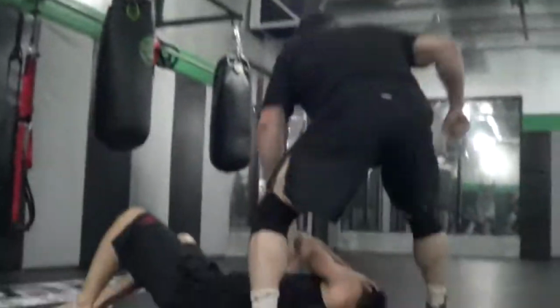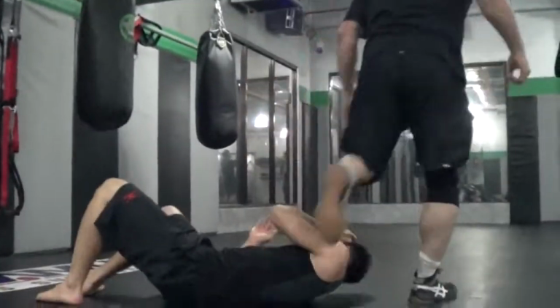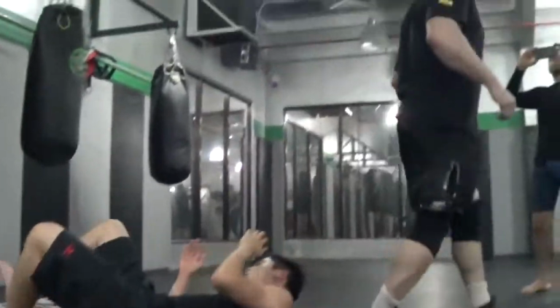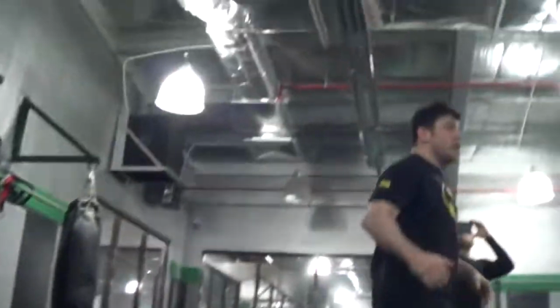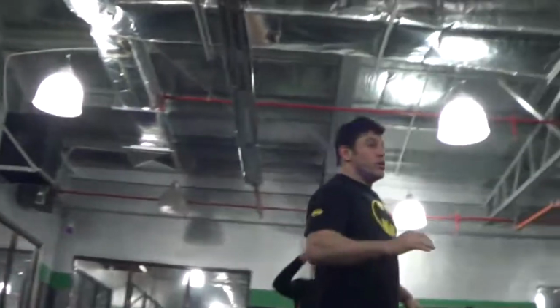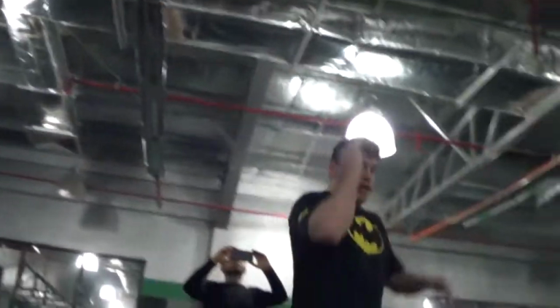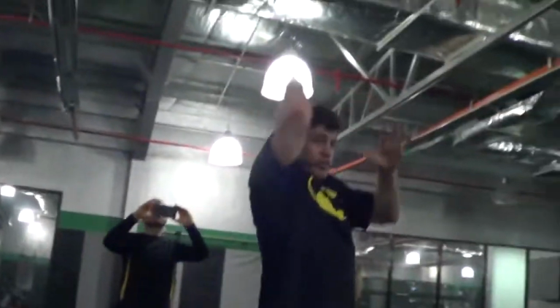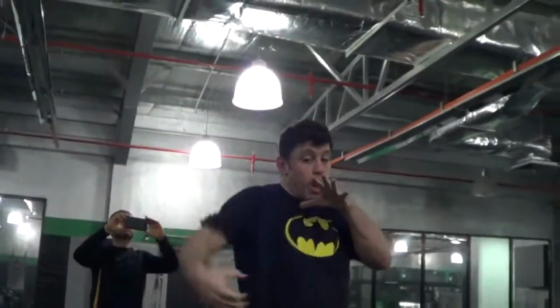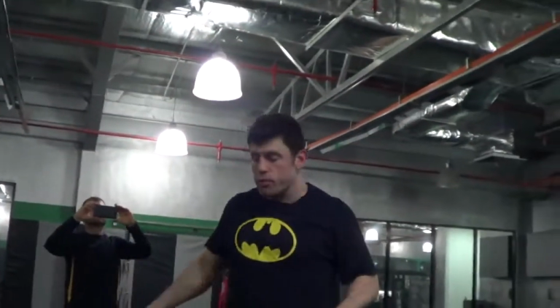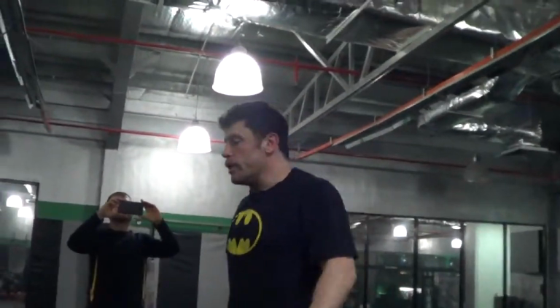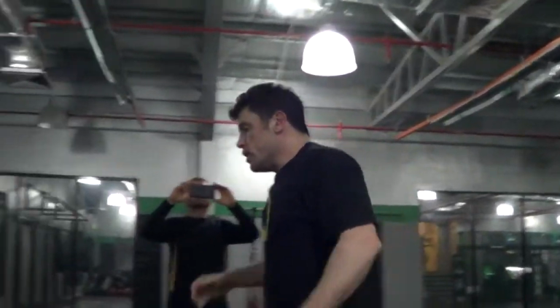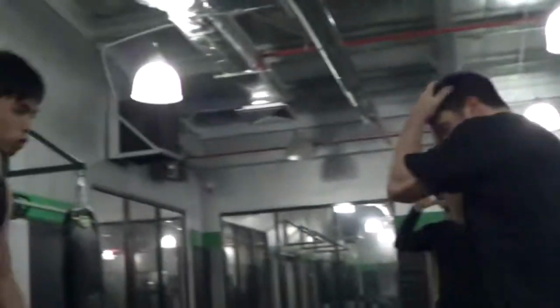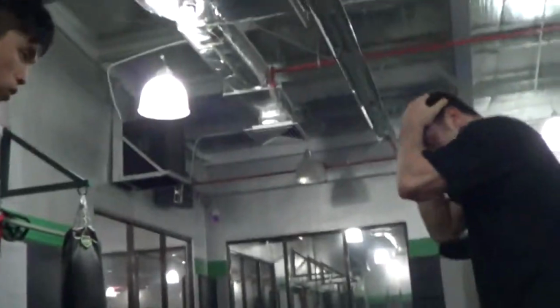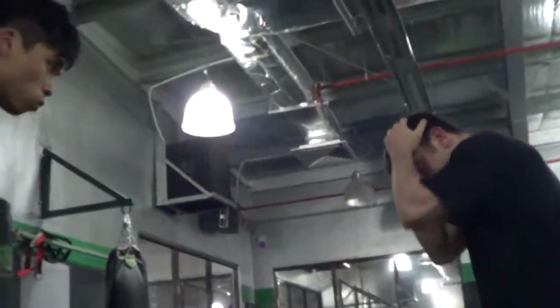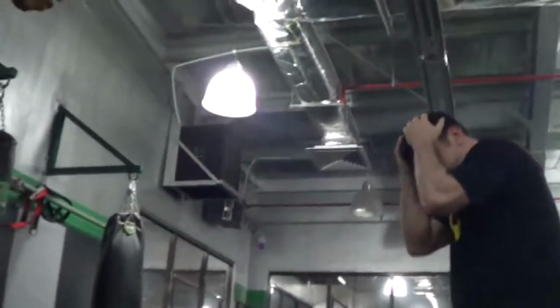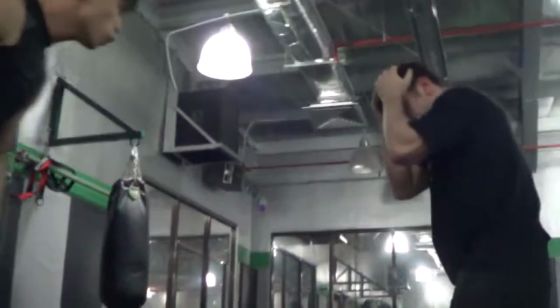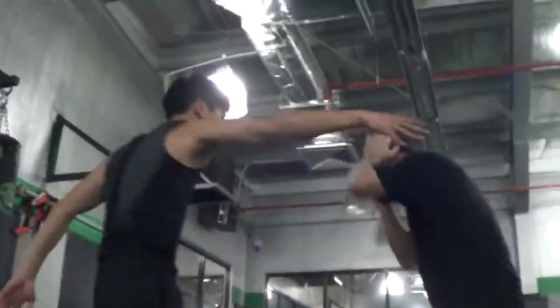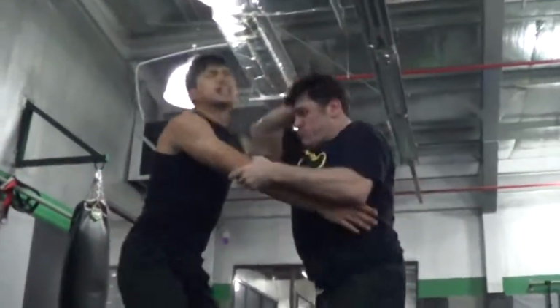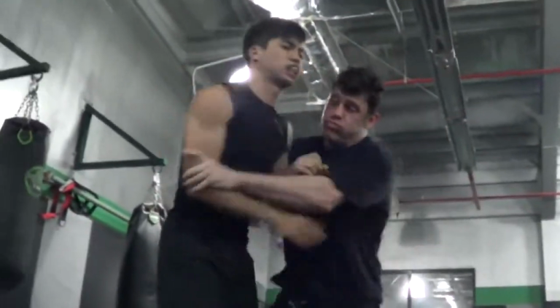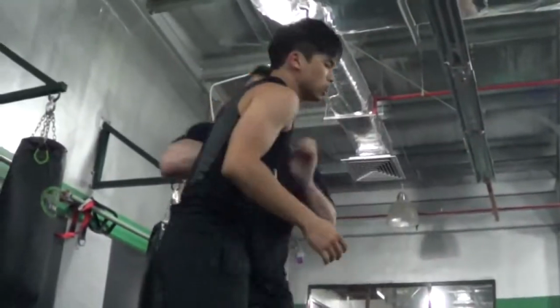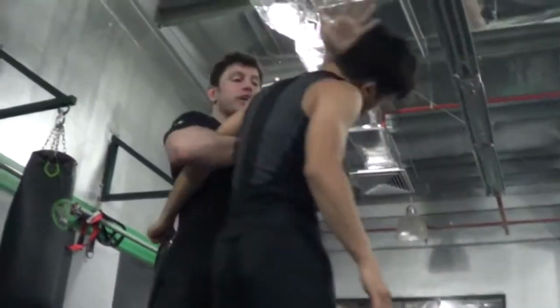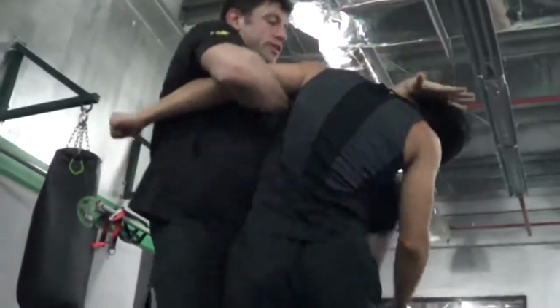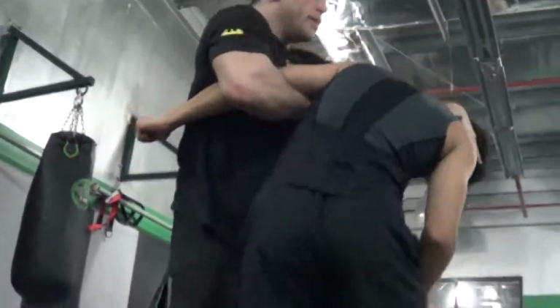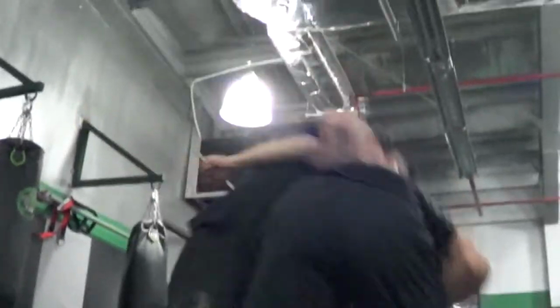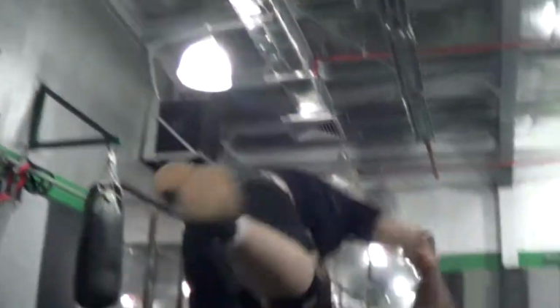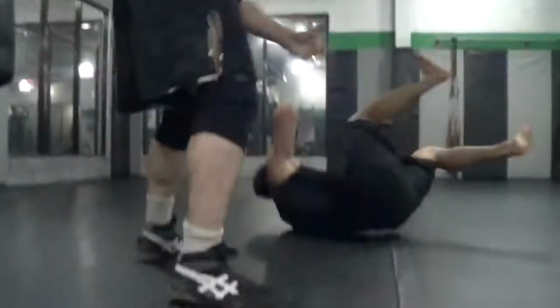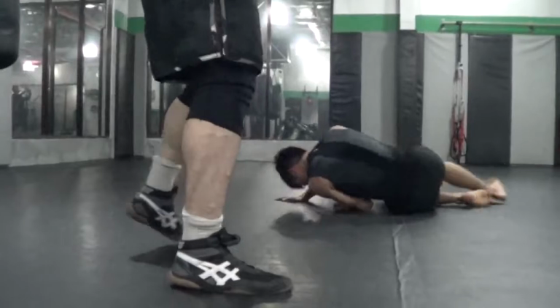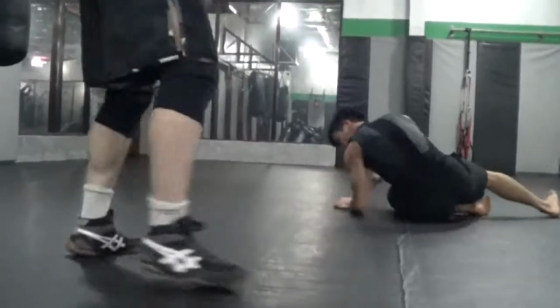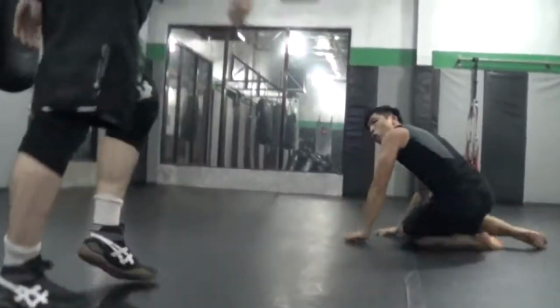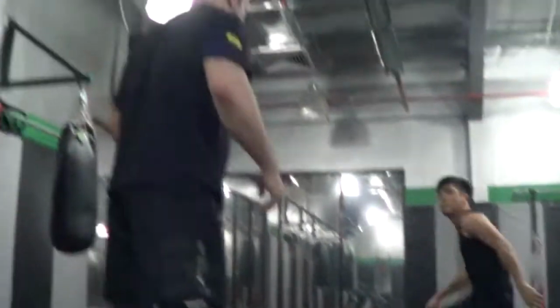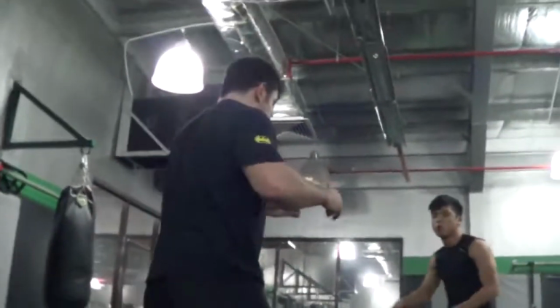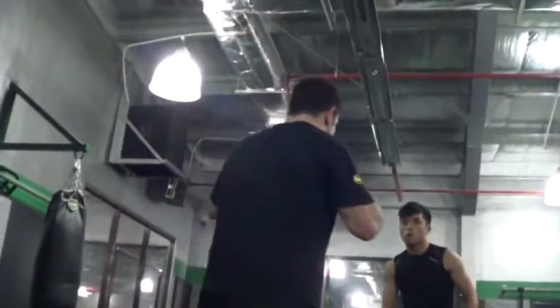Luckily it wasn't great, but it covered — wrapped in an arm. It's working. Don't give it away.